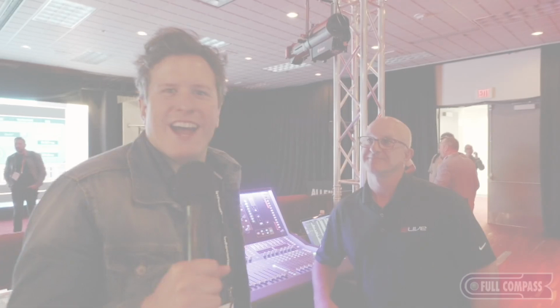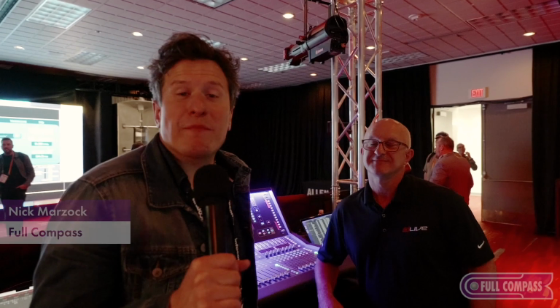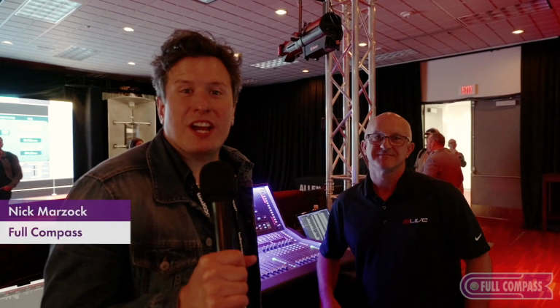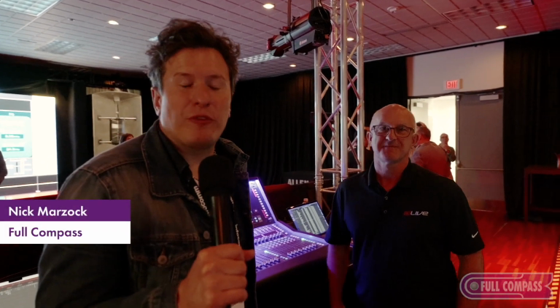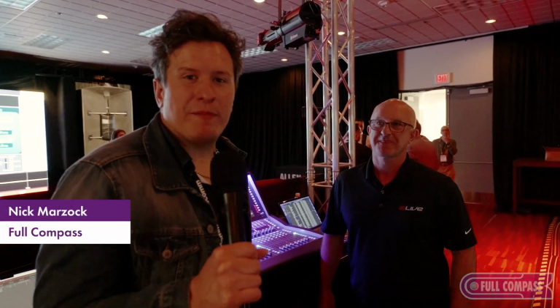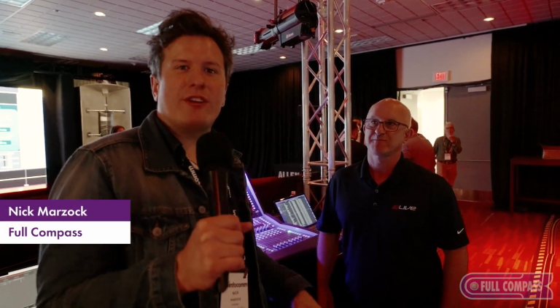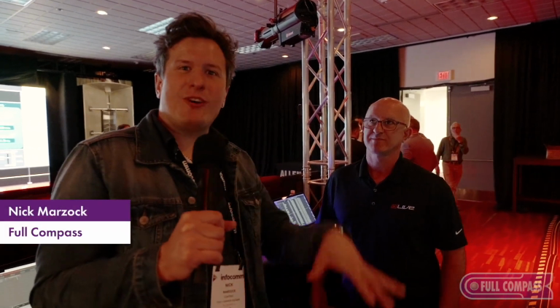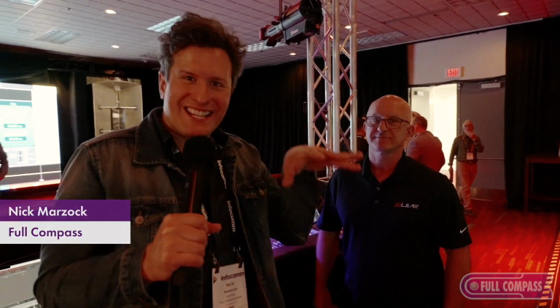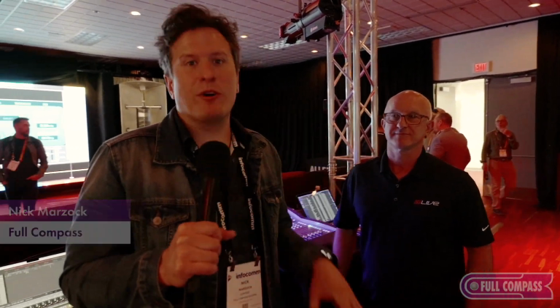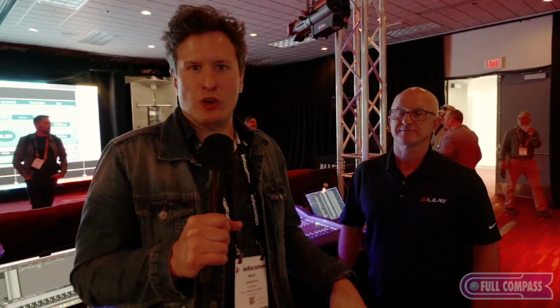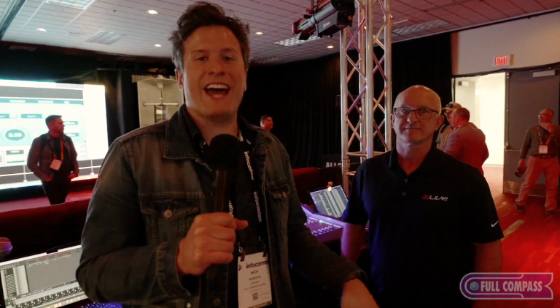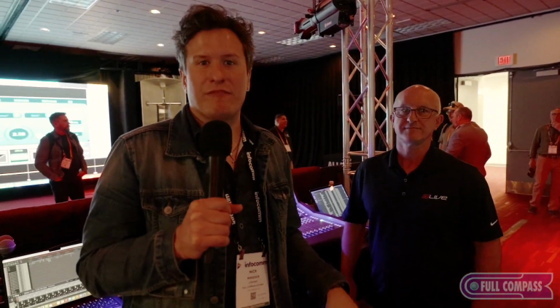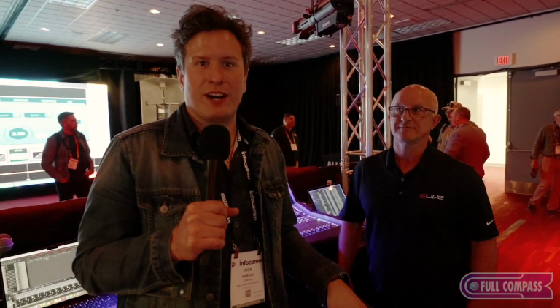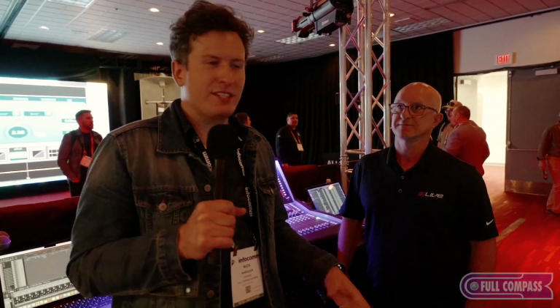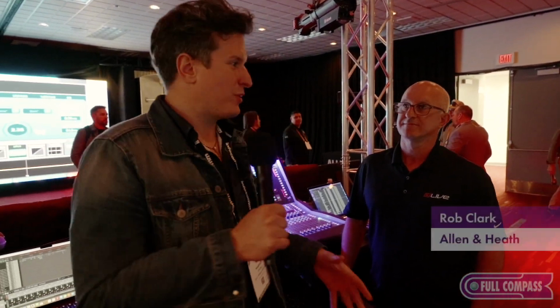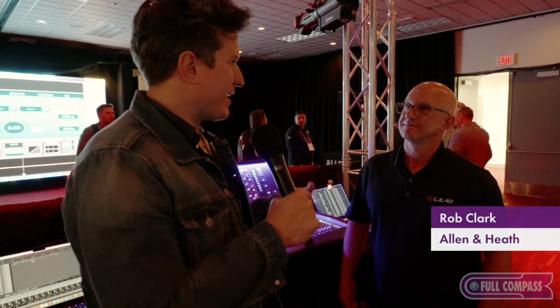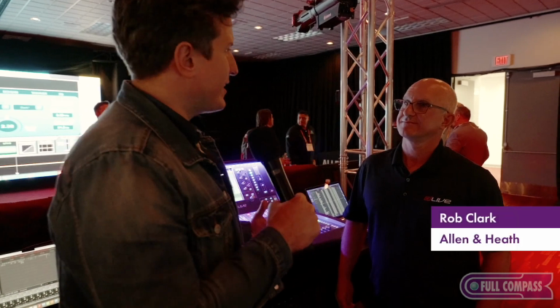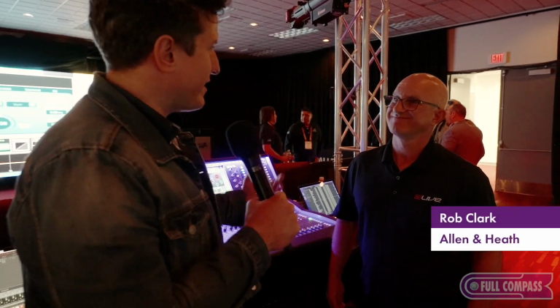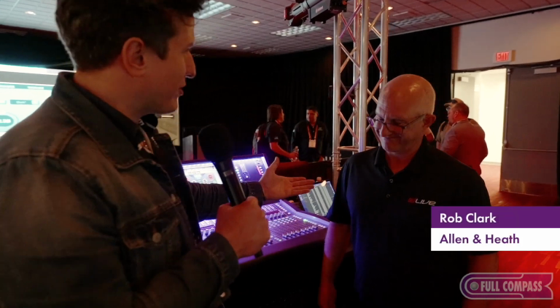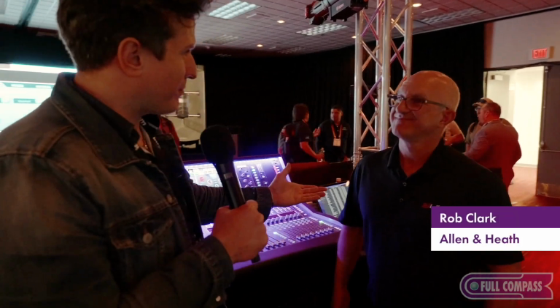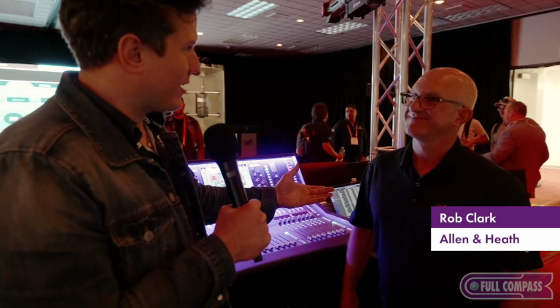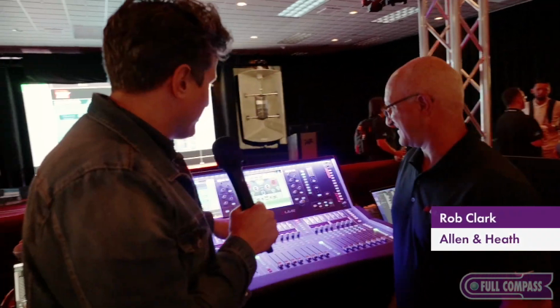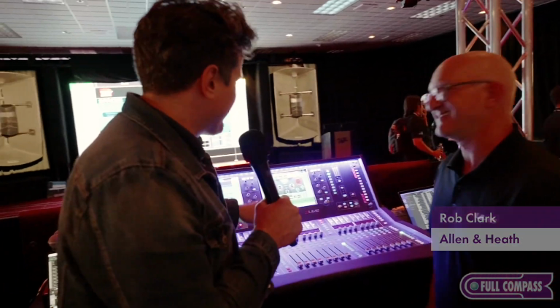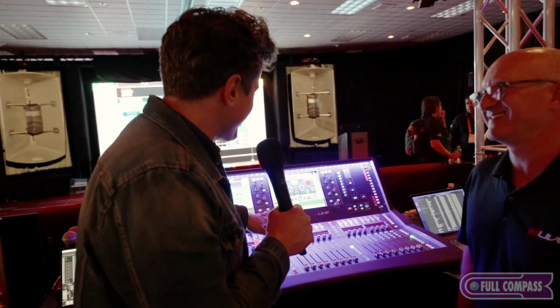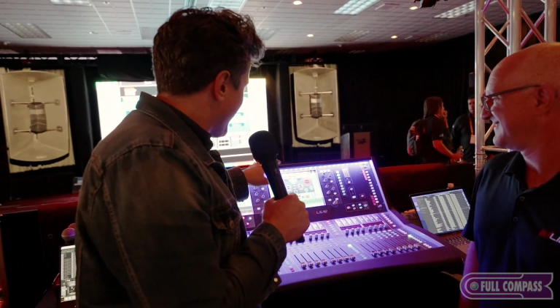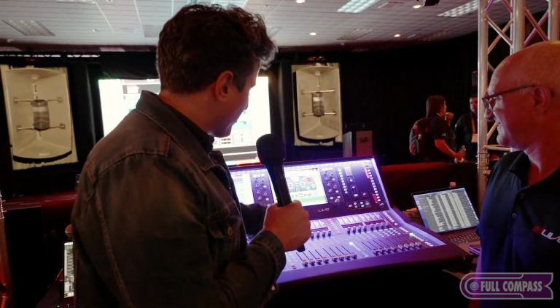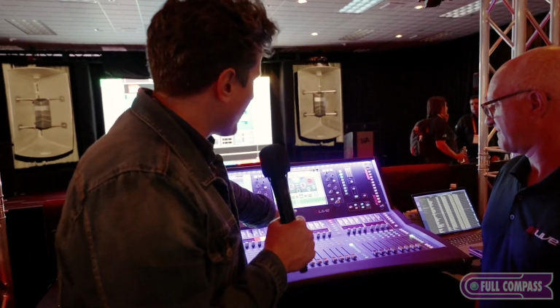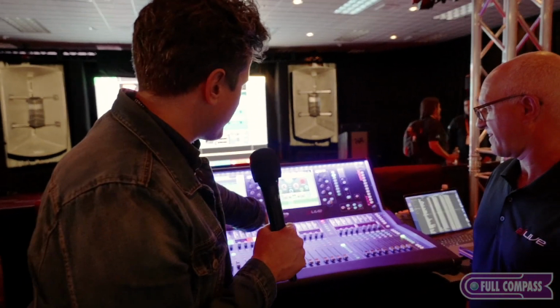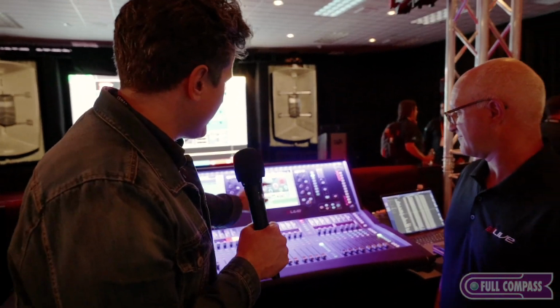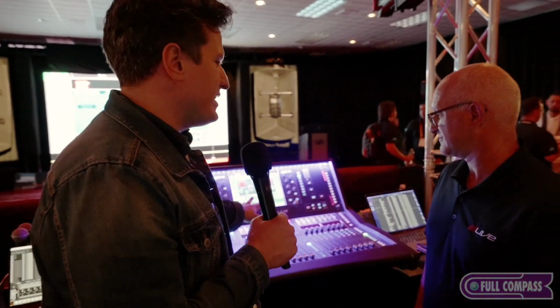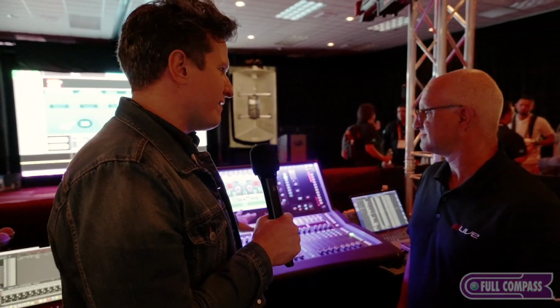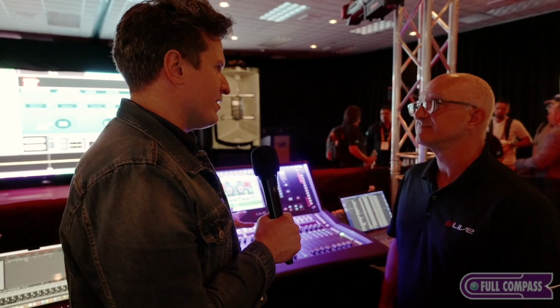Hey, Nick Marzak with Full Compass. We are now in a demo room at Infocom. This is with Alan and Heath. I'm with Rob Clark. We have such an important product — the D-Live series — and there are some really cool developments with the D-Live that we're here to talk about.